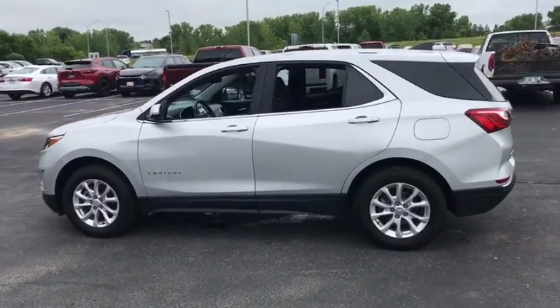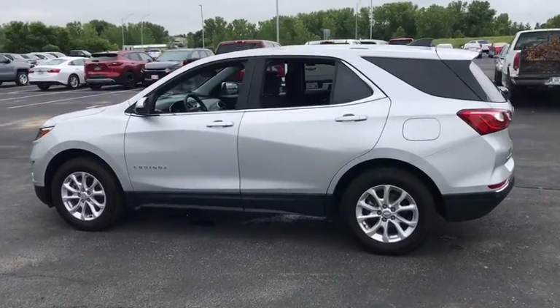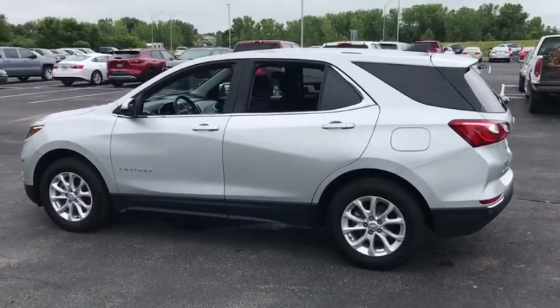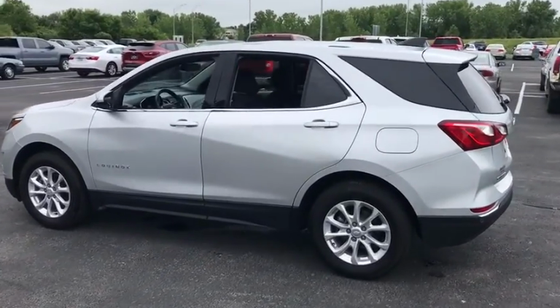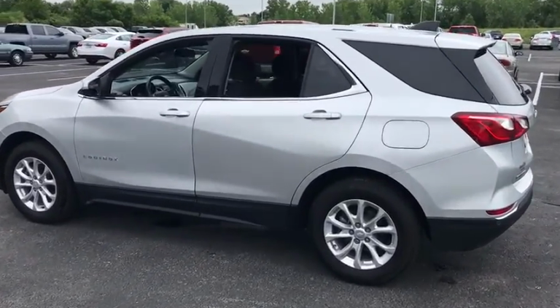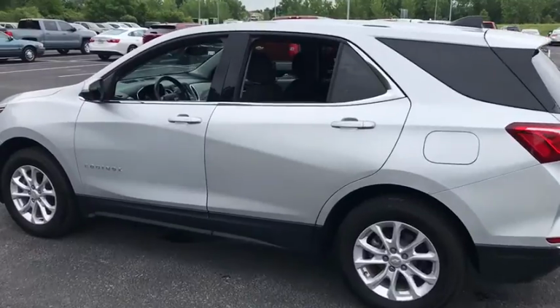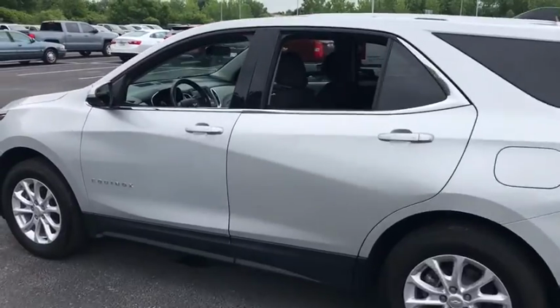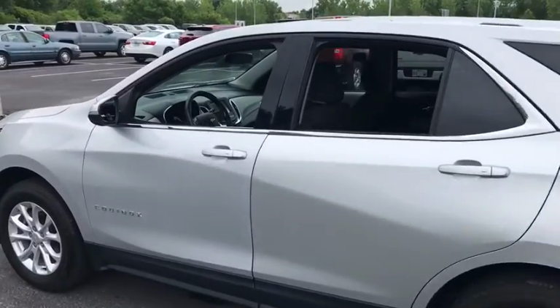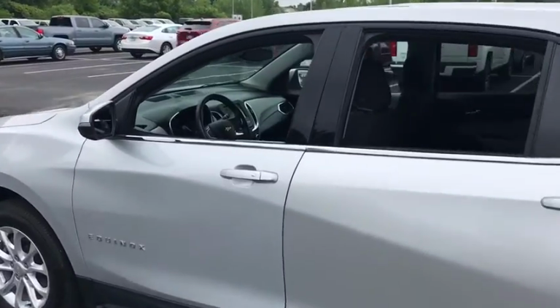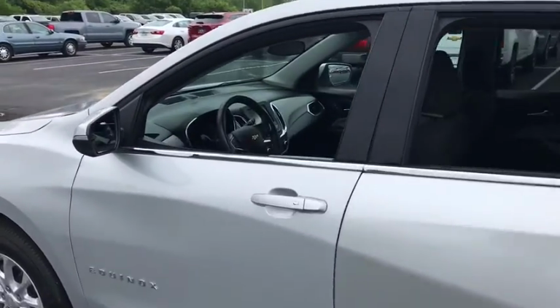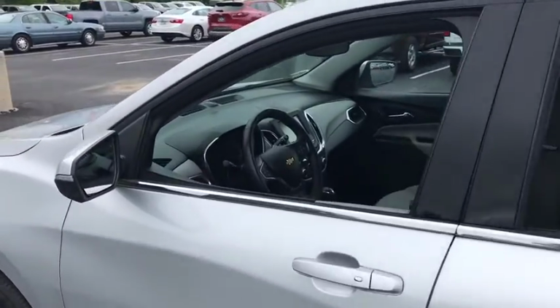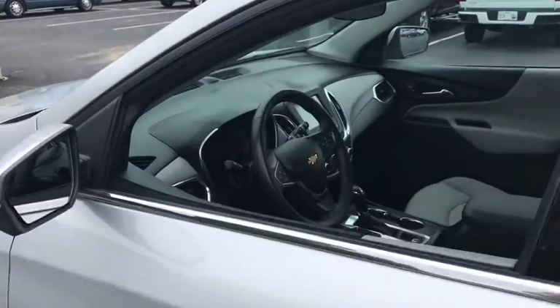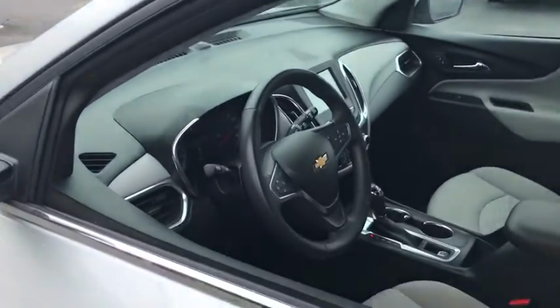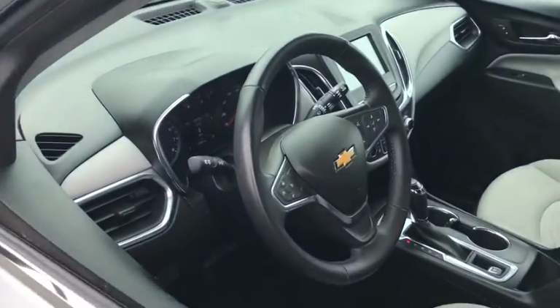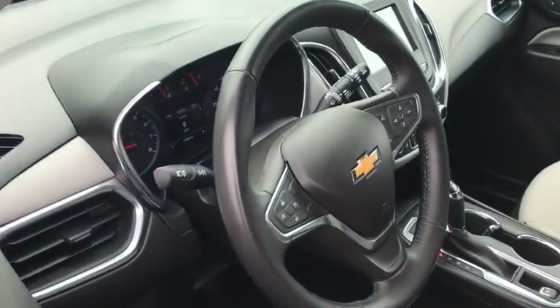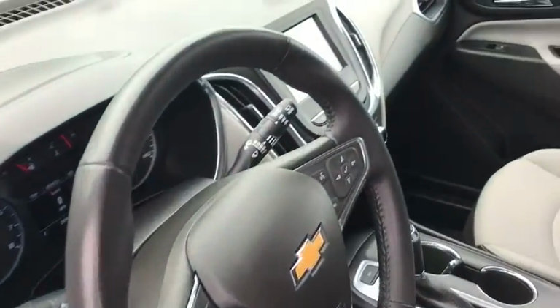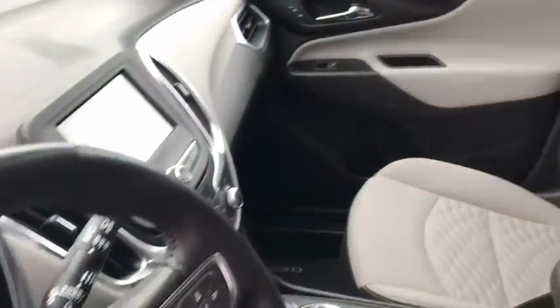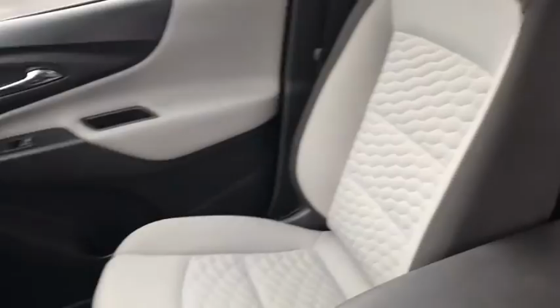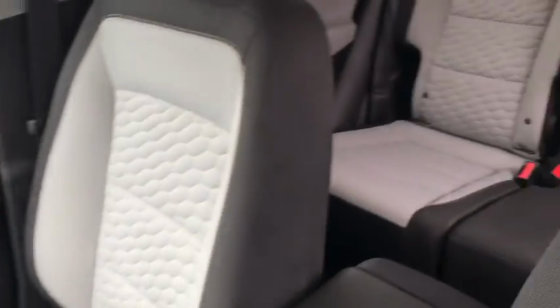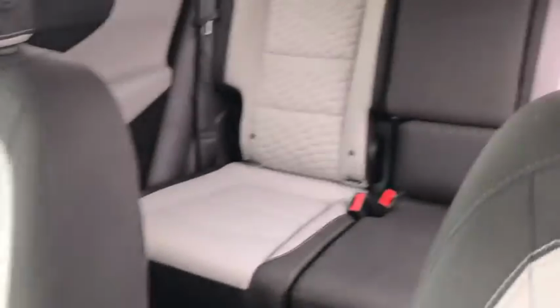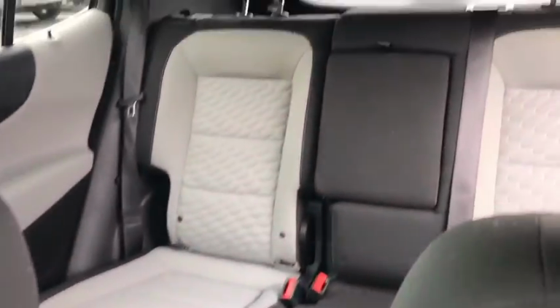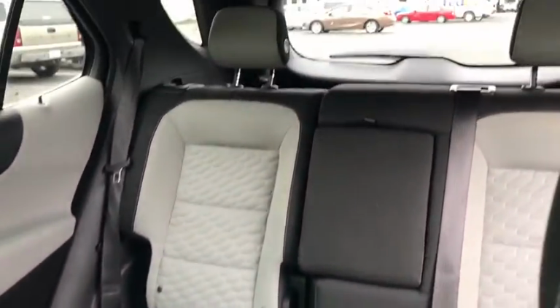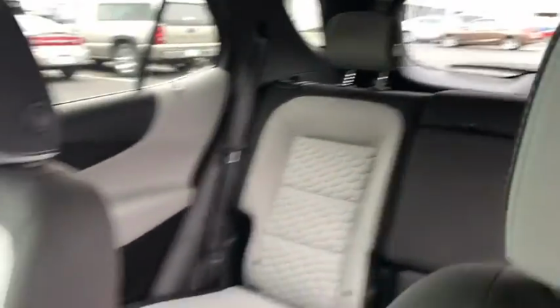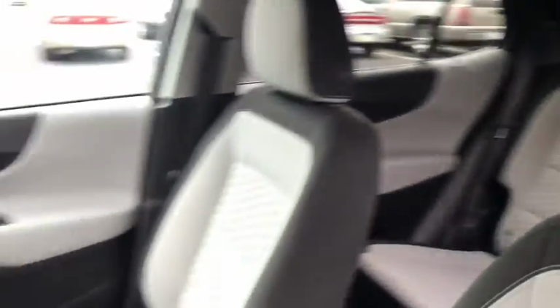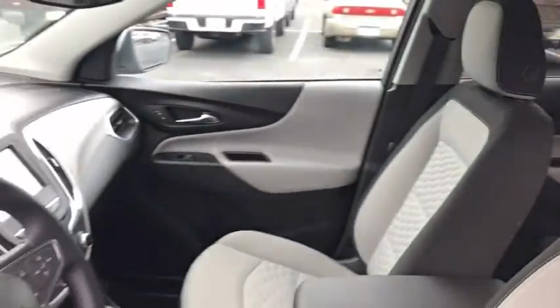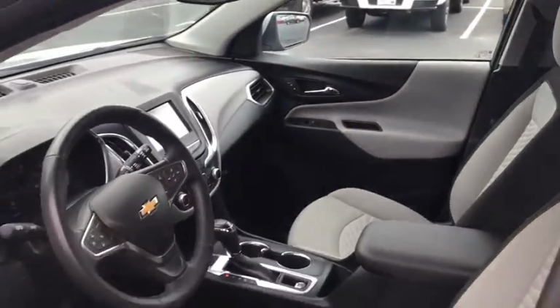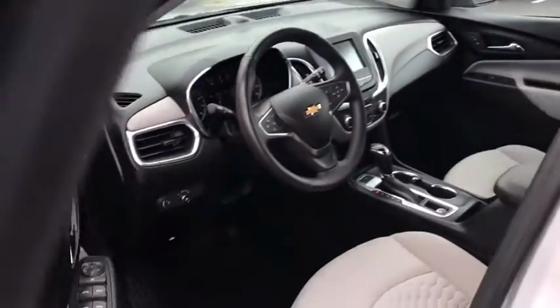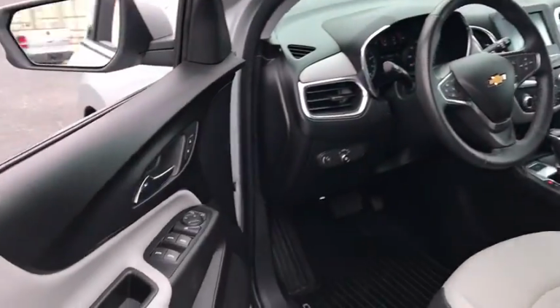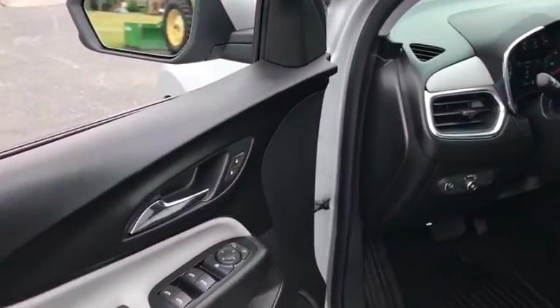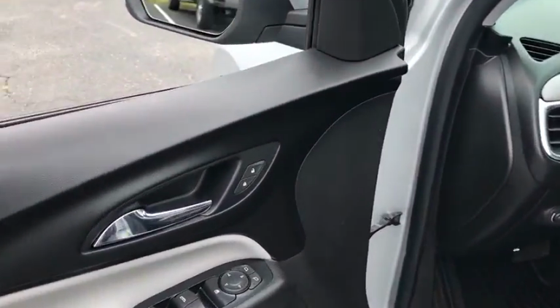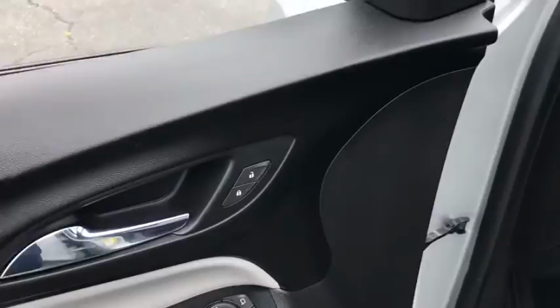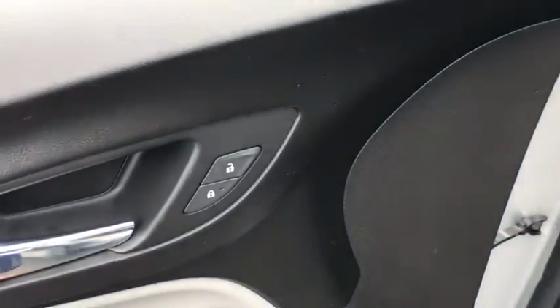Traction control, dual airbags, power steering, four-wheel disc brakes, floor mats, universal garage door opener, power windows, heated front driver and passenger seats, trip computer, security system.